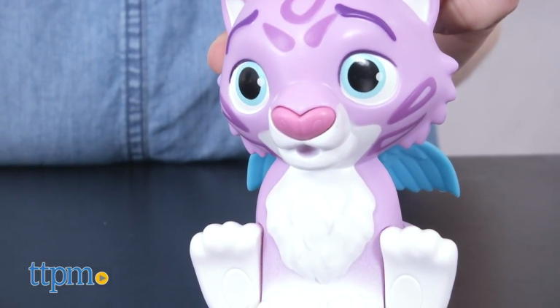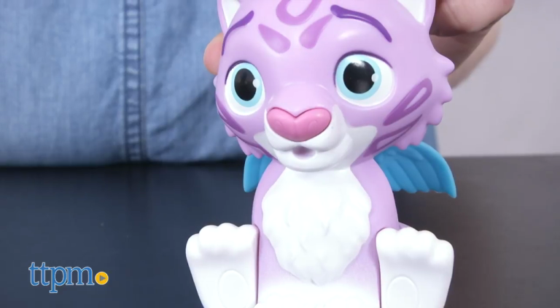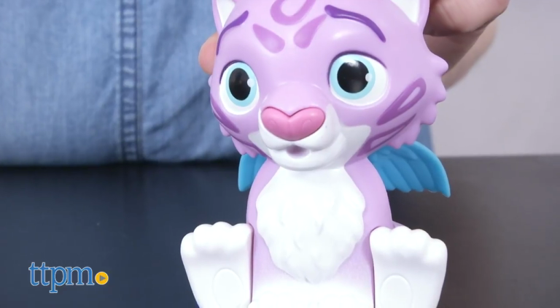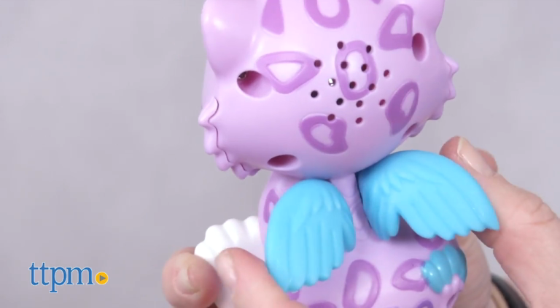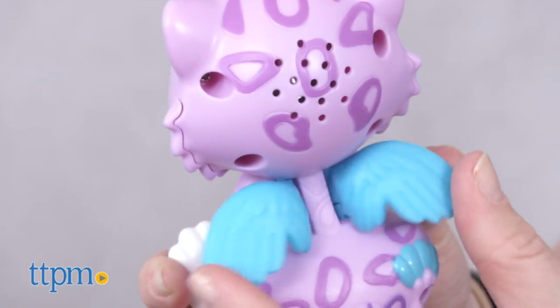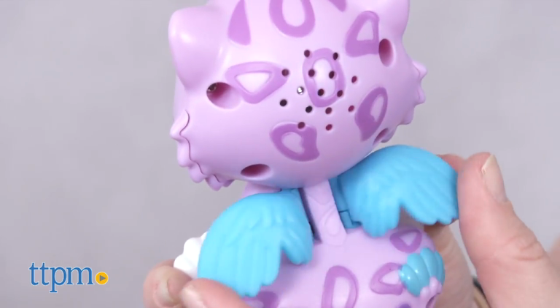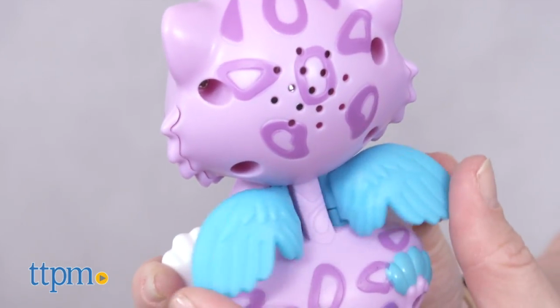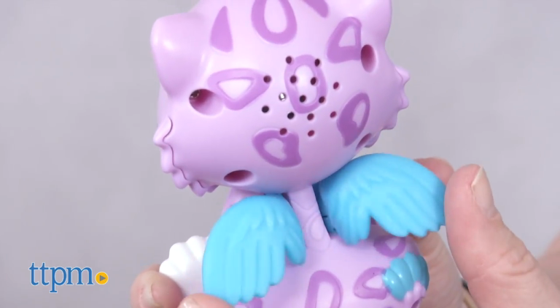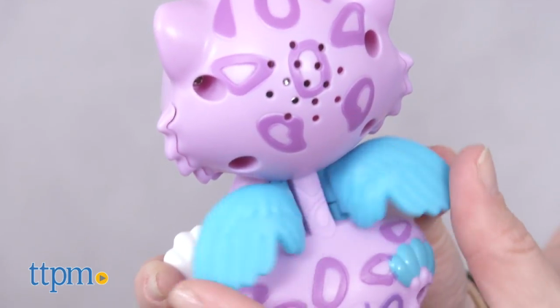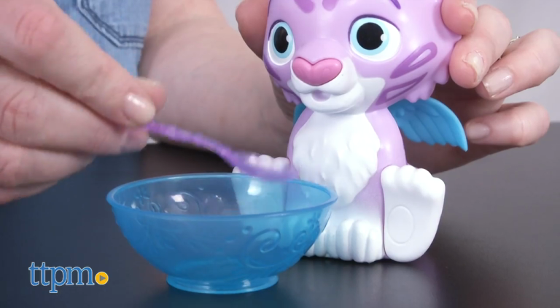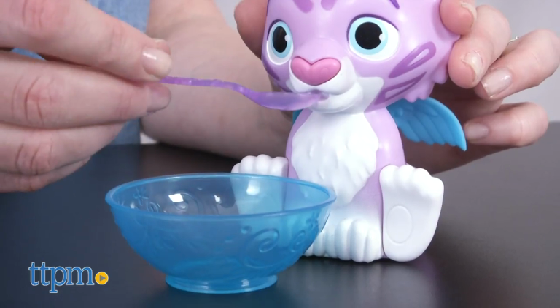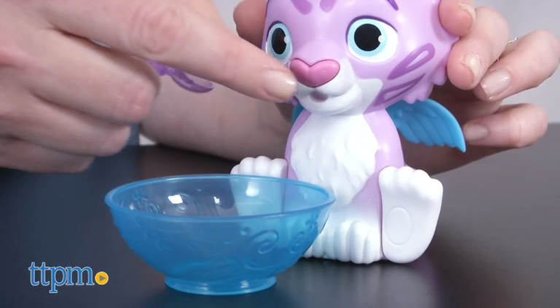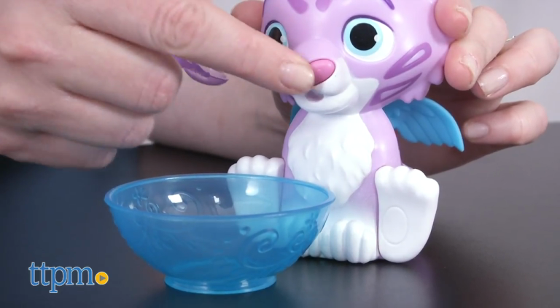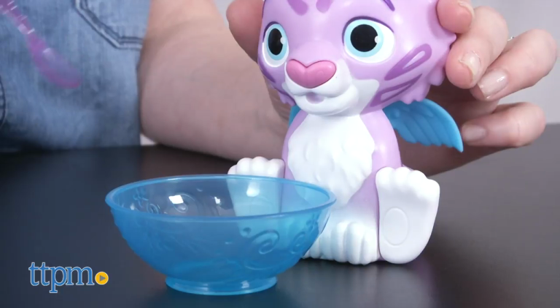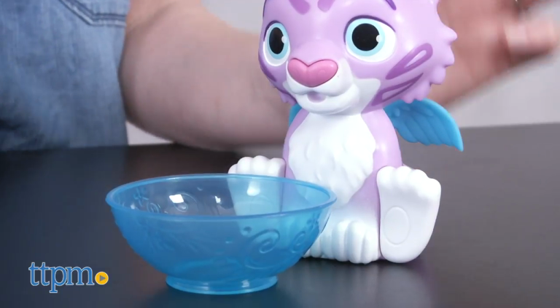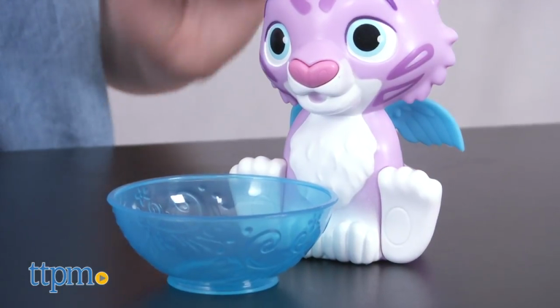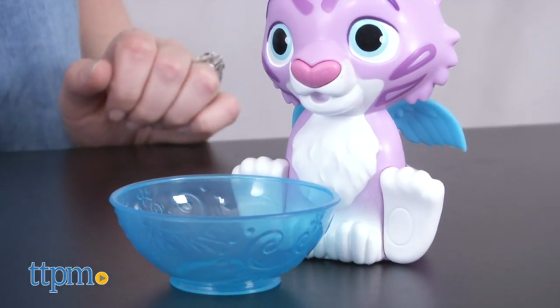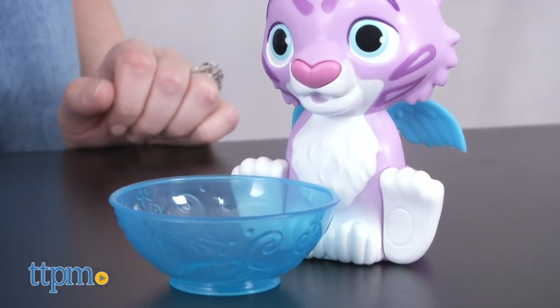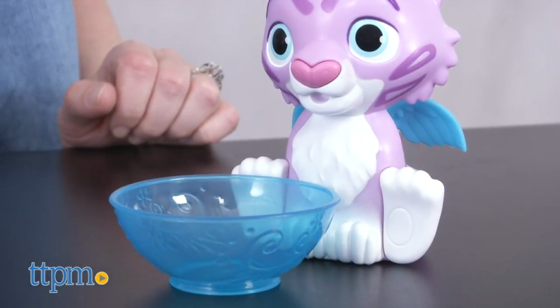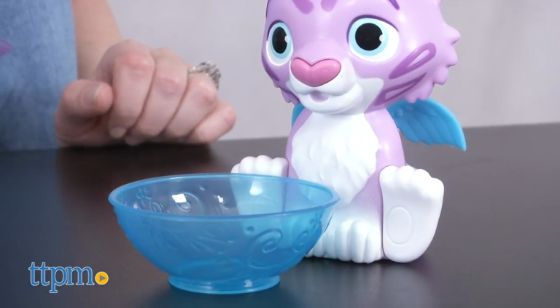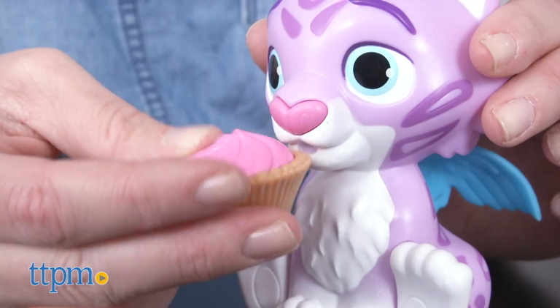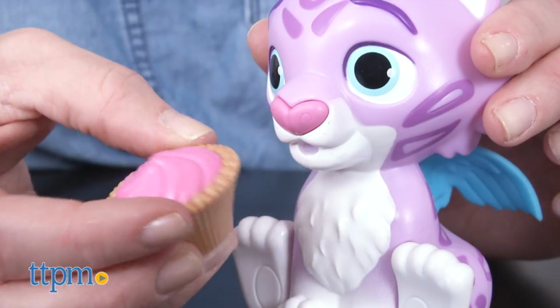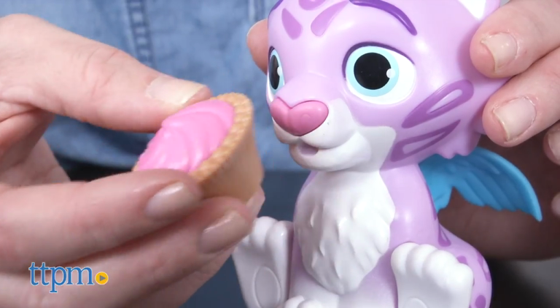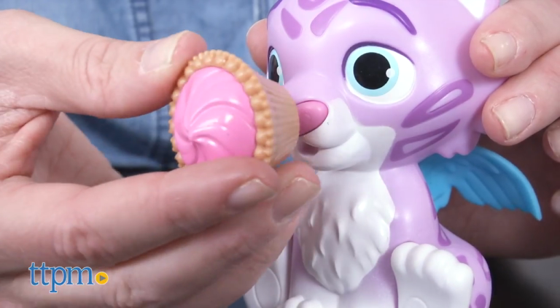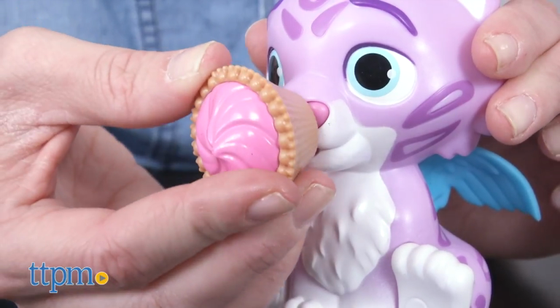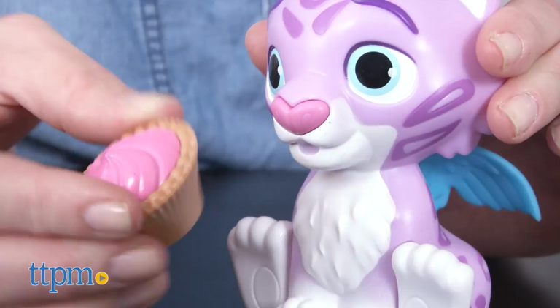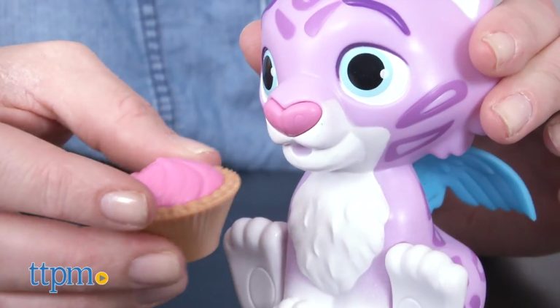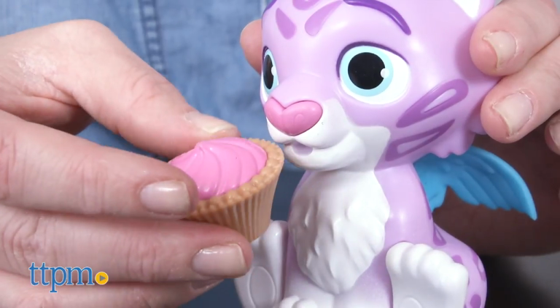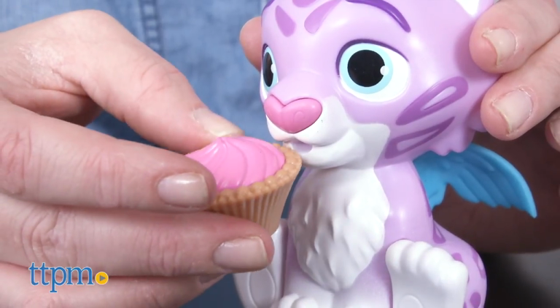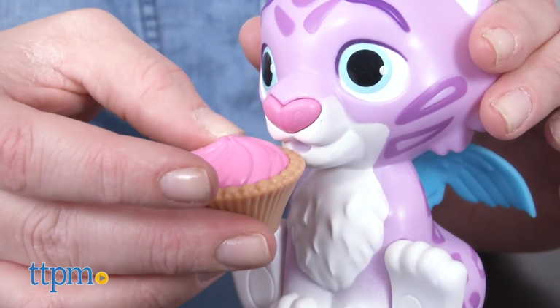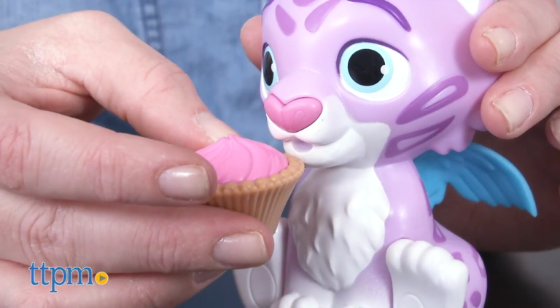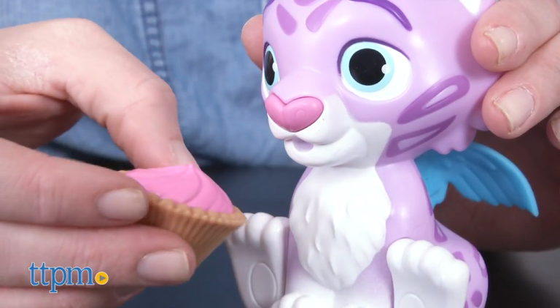This will be a cute role play toy for kids ages 3 and up who are fans of Elena of Avalor, especially the baby Jaquelines from the show. Kids will like recreating the hatching surprise over and over again and then engaging in imaginative, nurturing play with their baby Mingo.